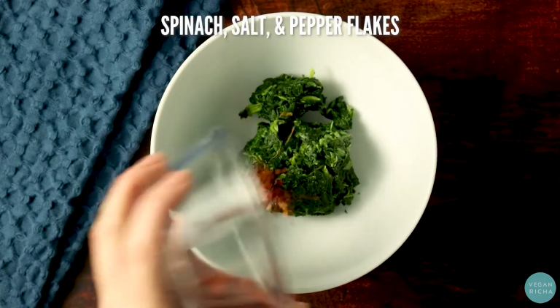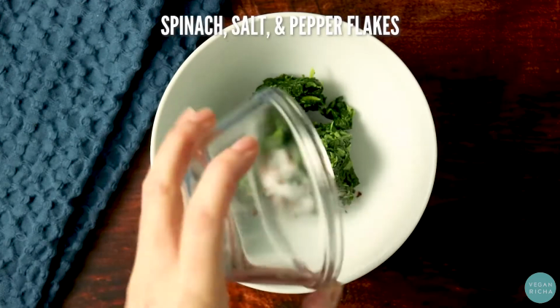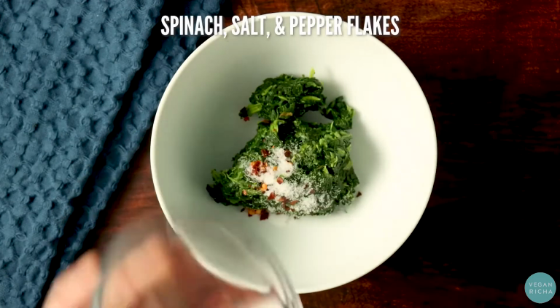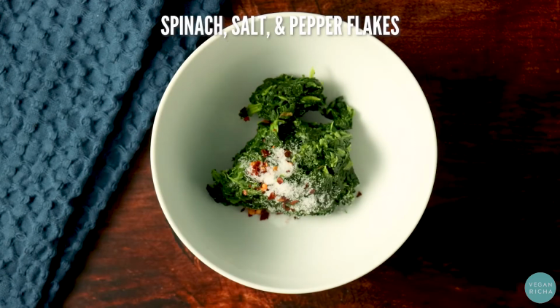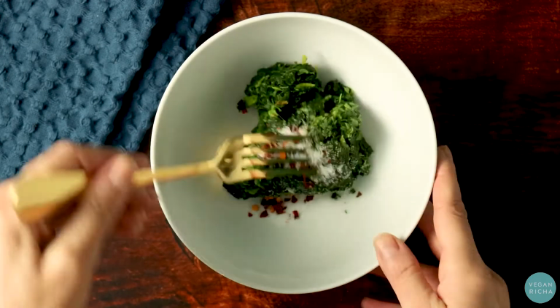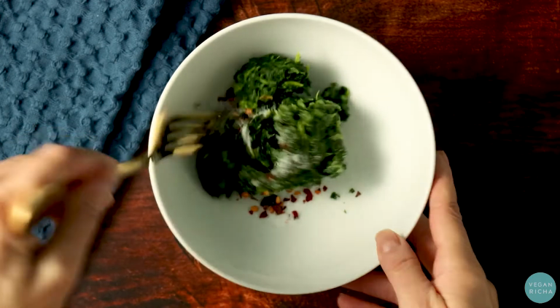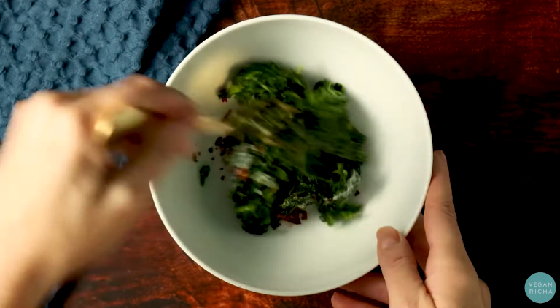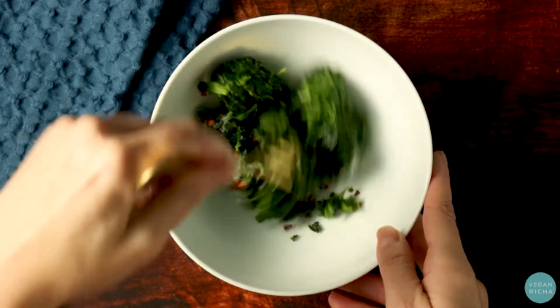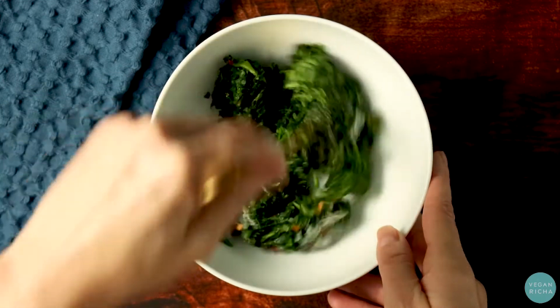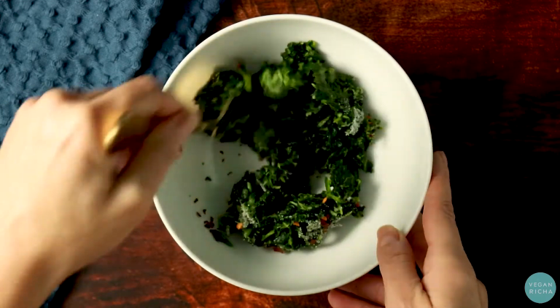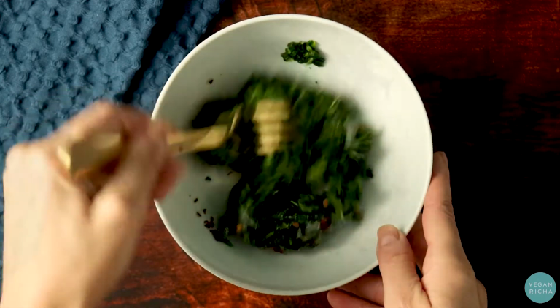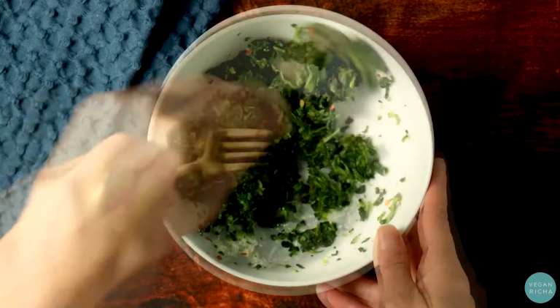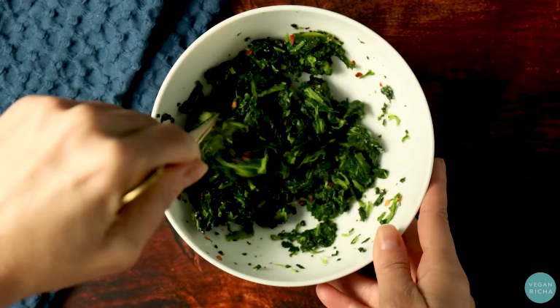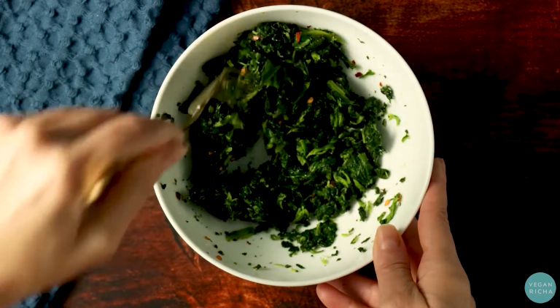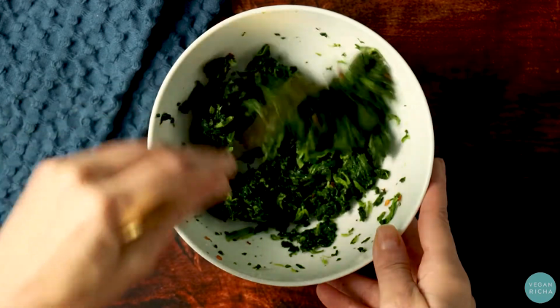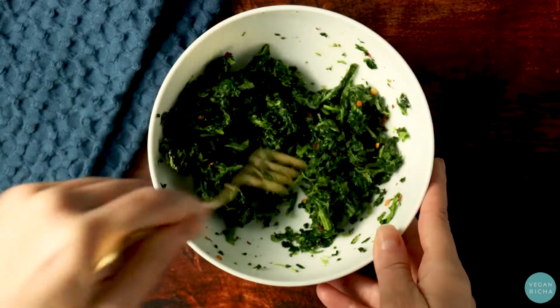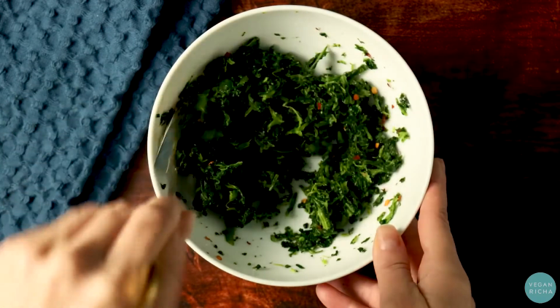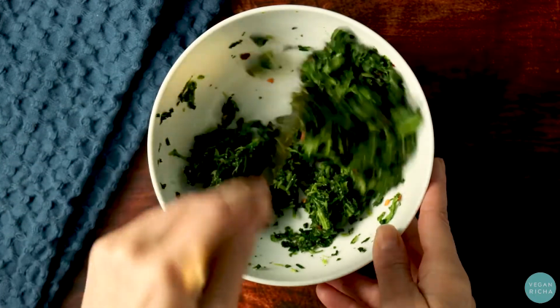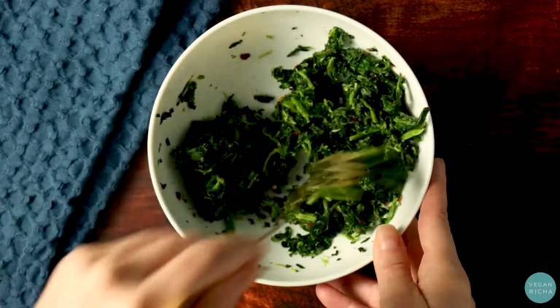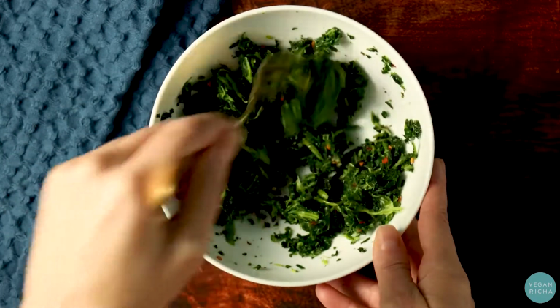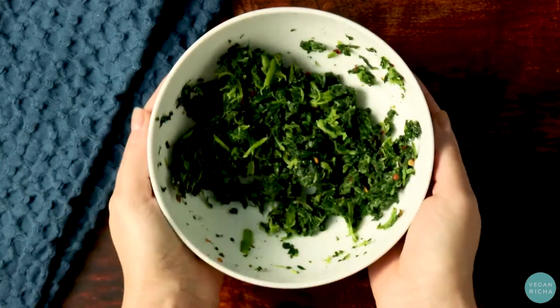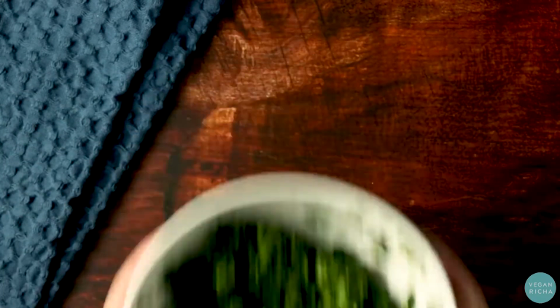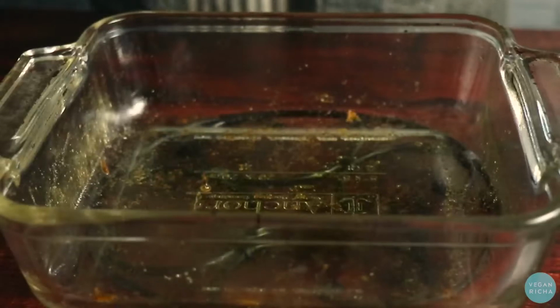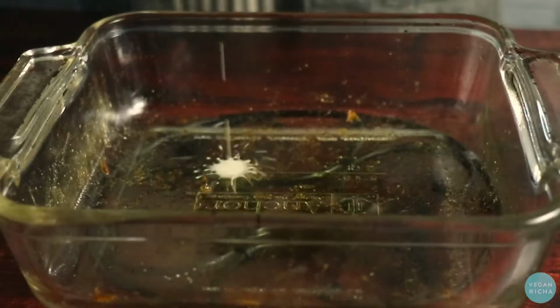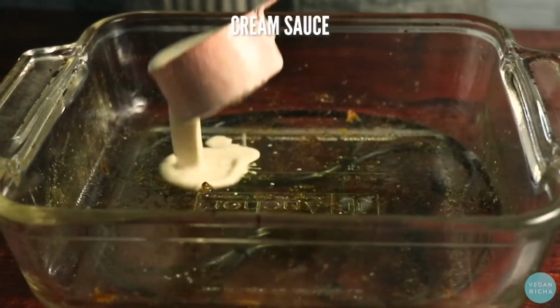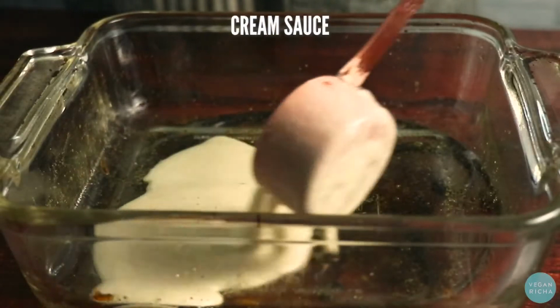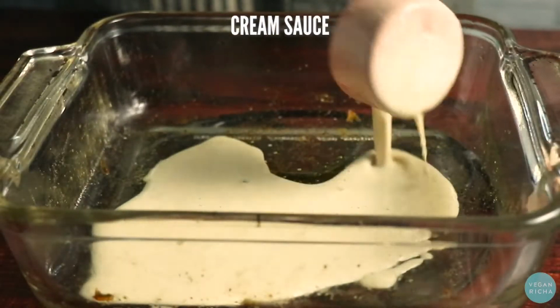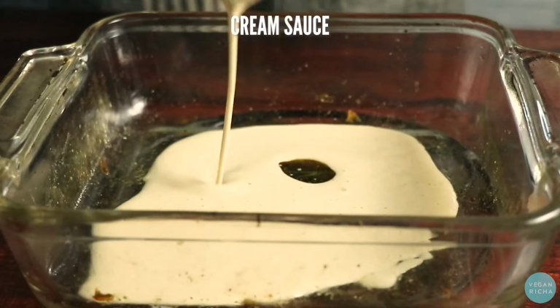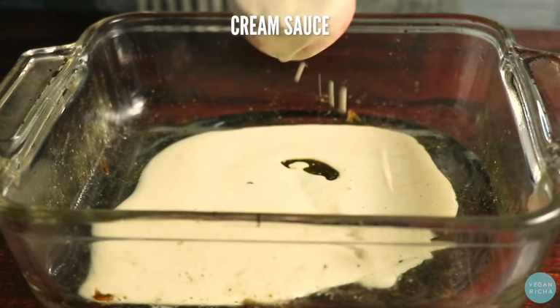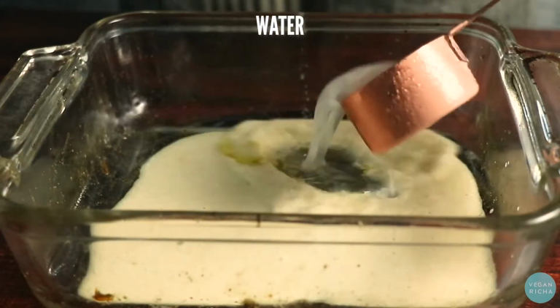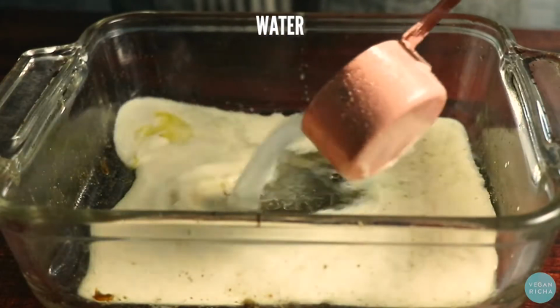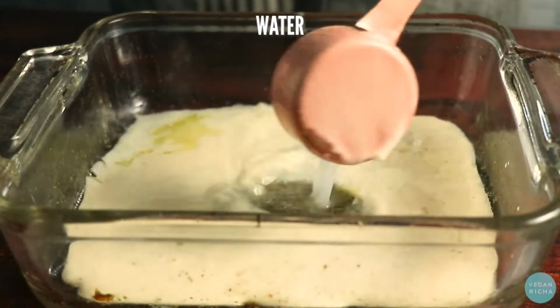Now mix spinach with salt and pepper flakes and set that aside. Now it's time to pile on all of those flavorful layers. Start with a layer of cream sauce and some water.